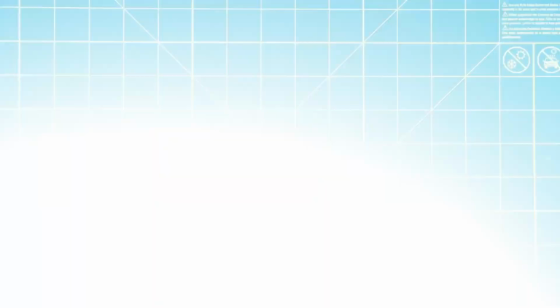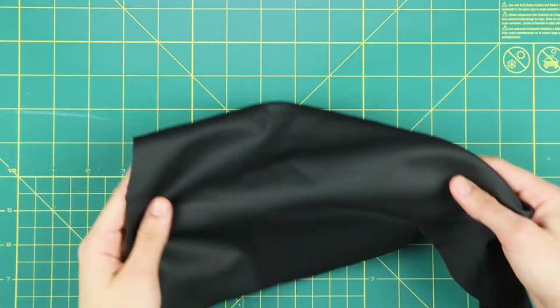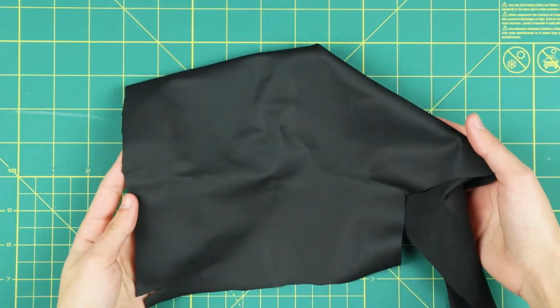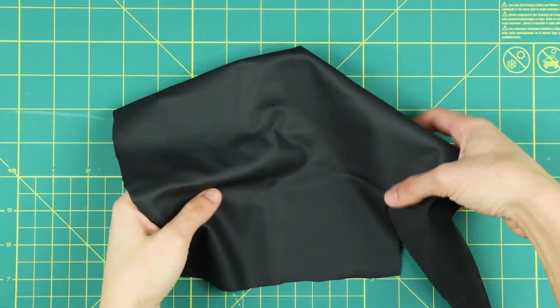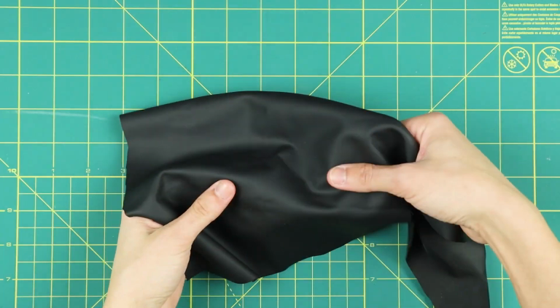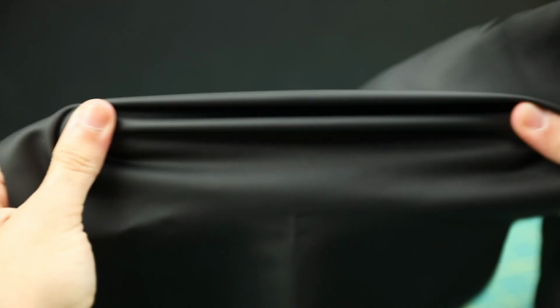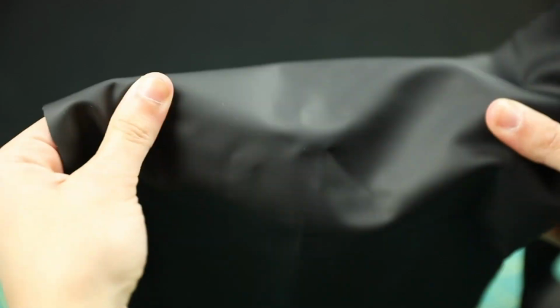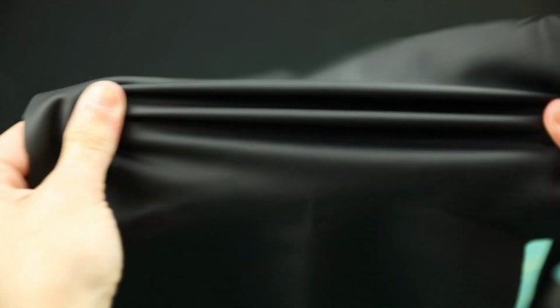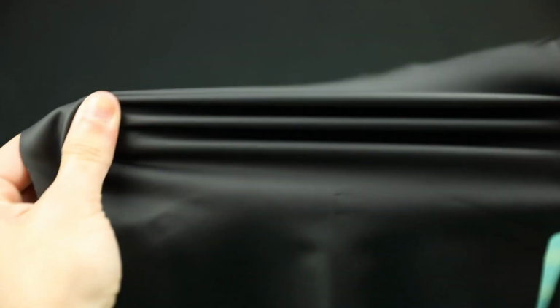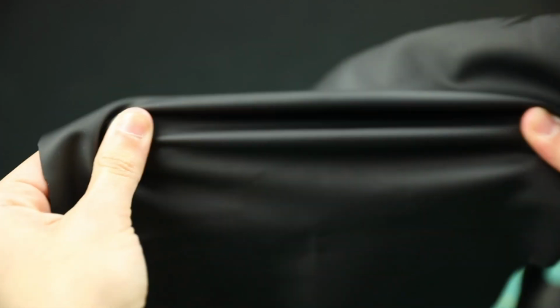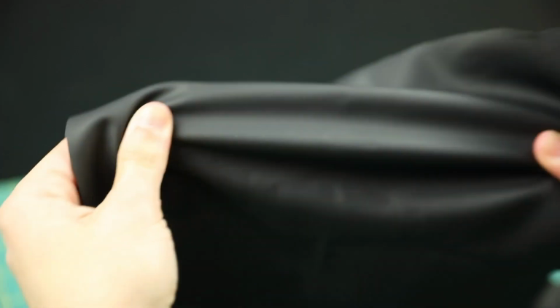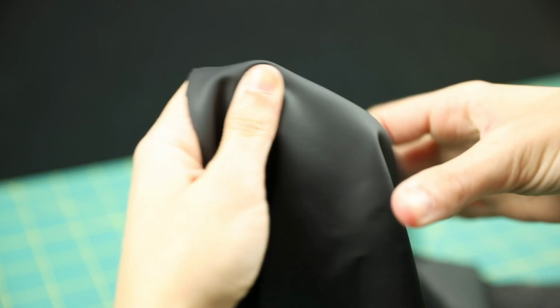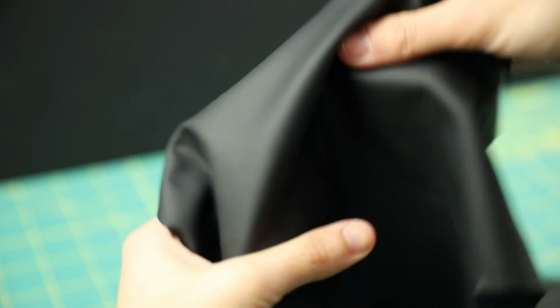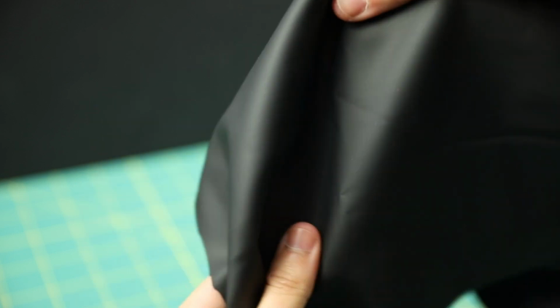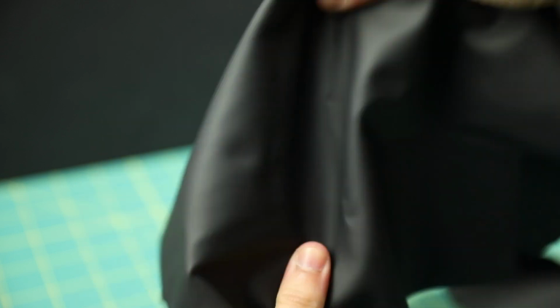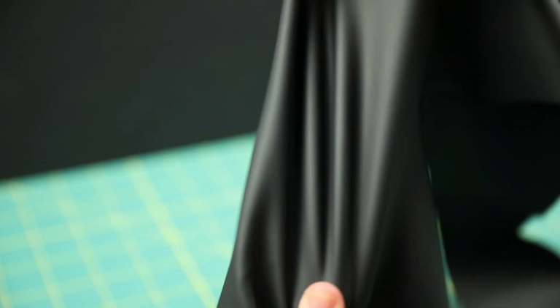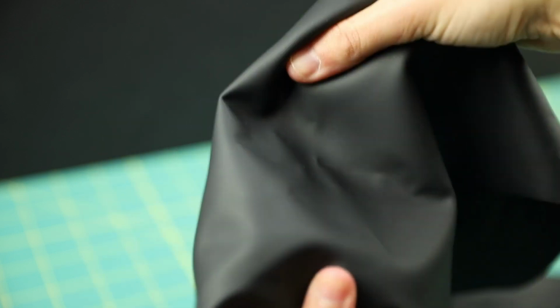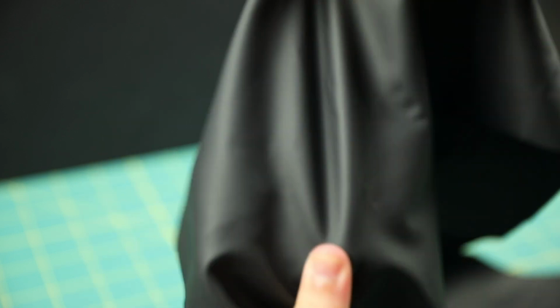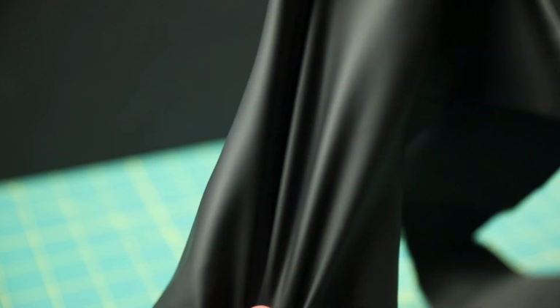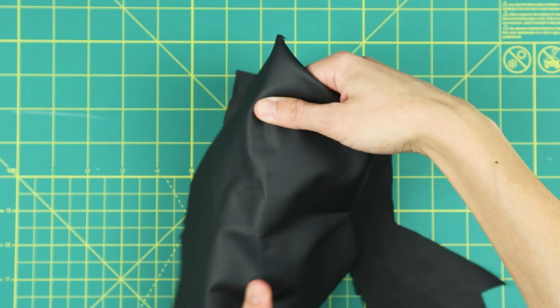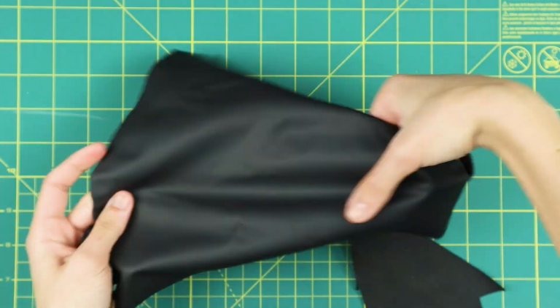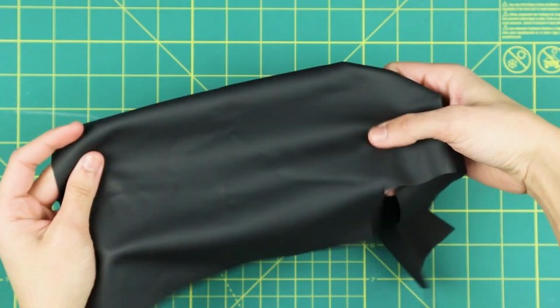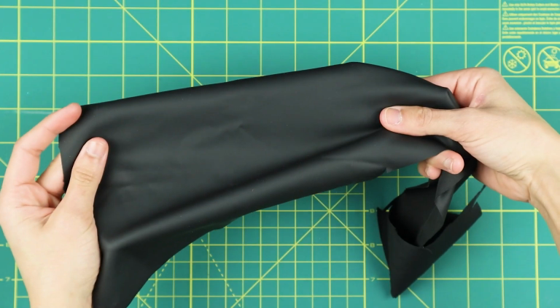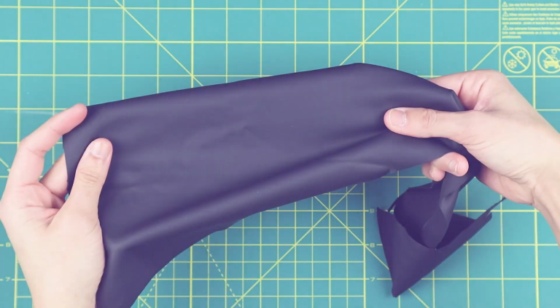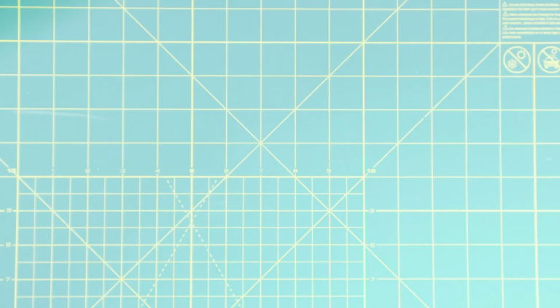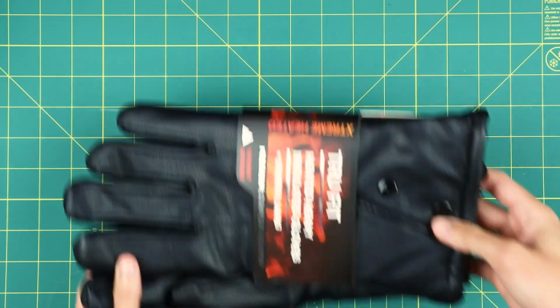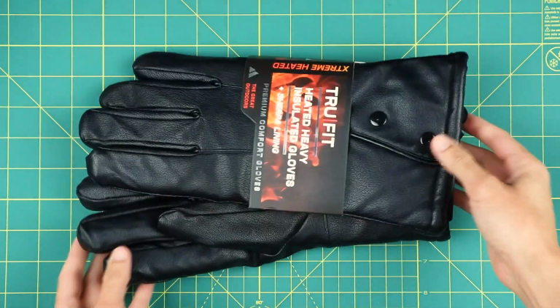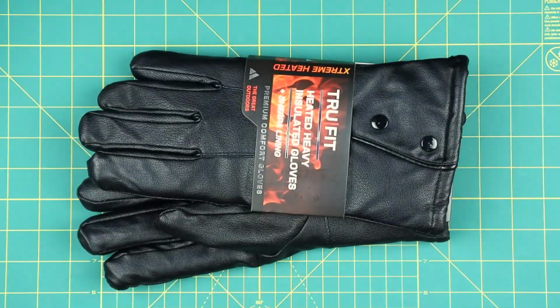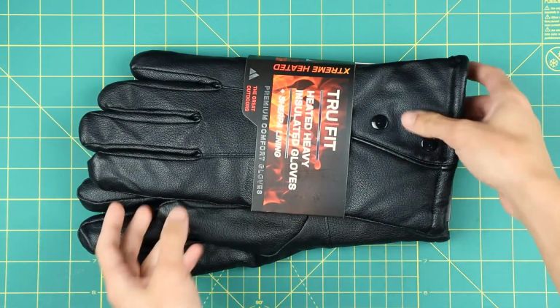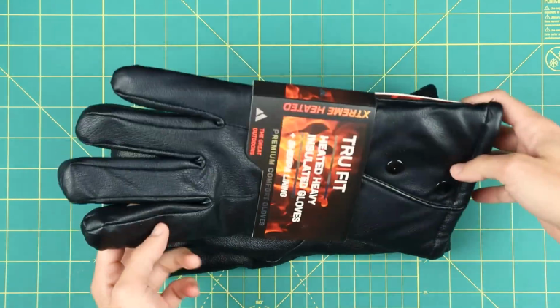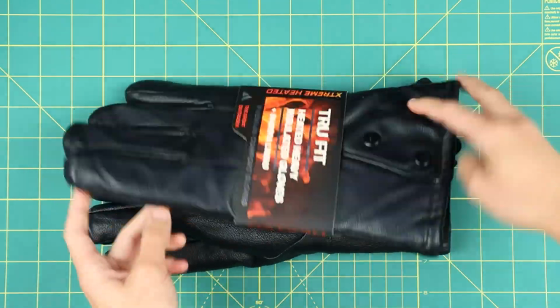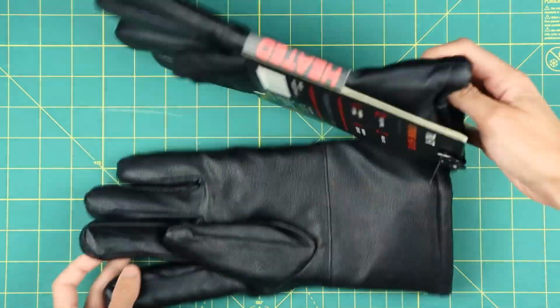The first thing you have to do is find a glove that the foam will stick to. It has to have a two-way or four-way stretch and be able to hold the glue without it soaking through.